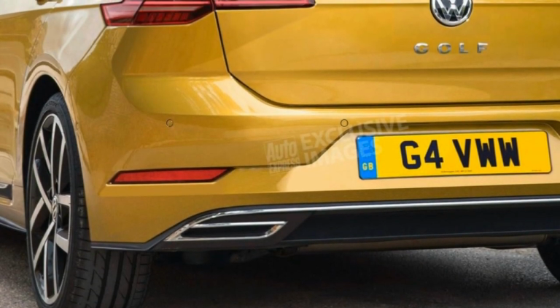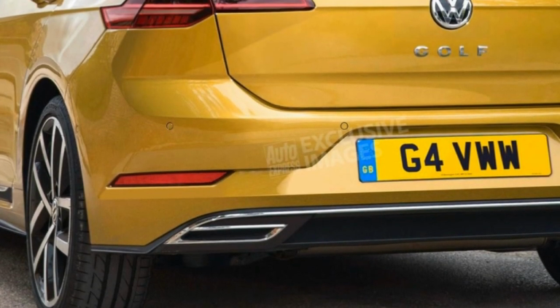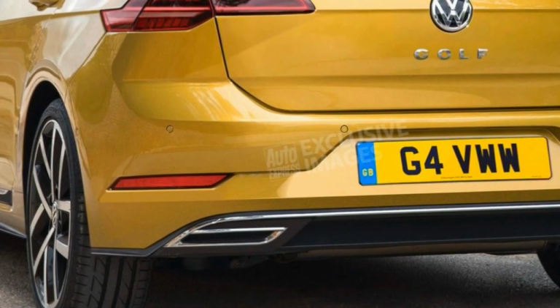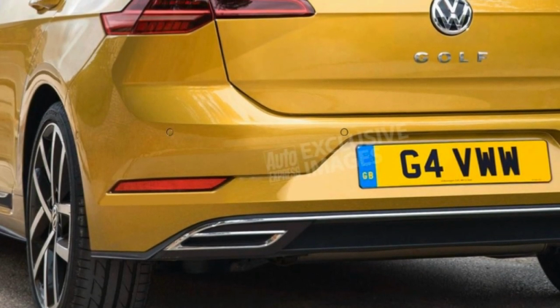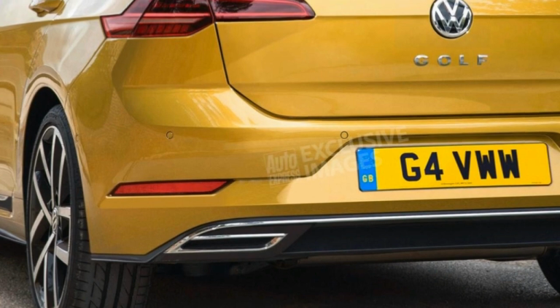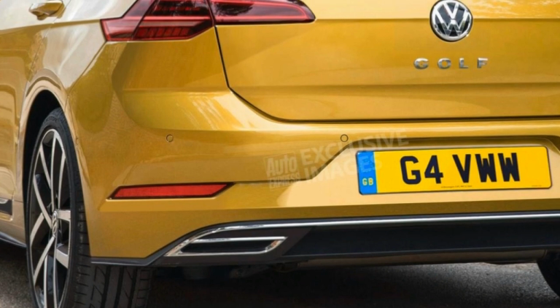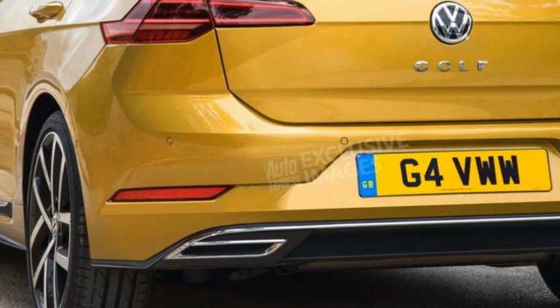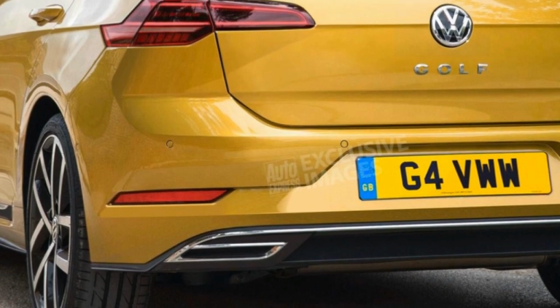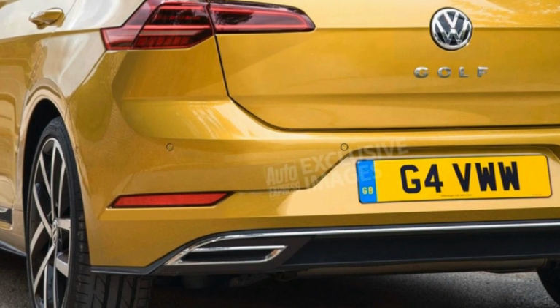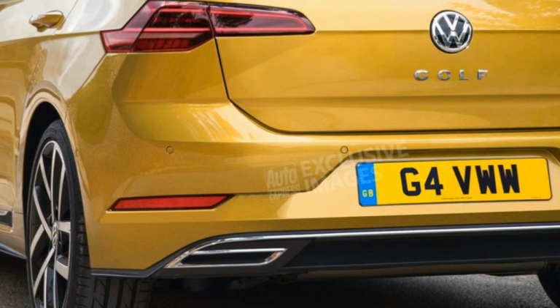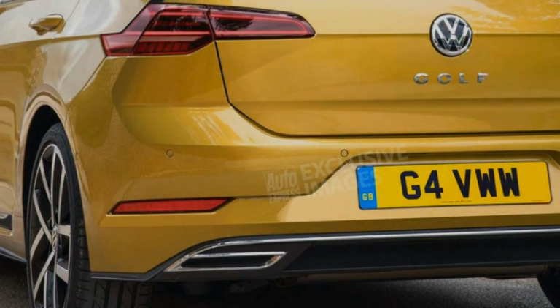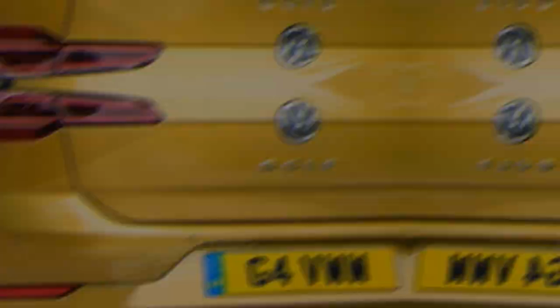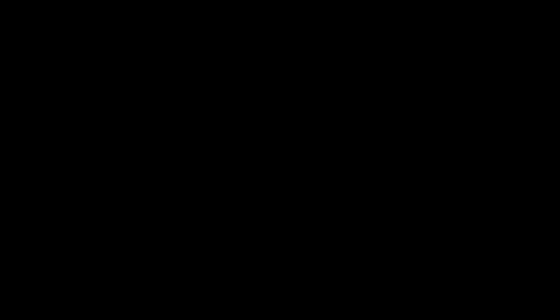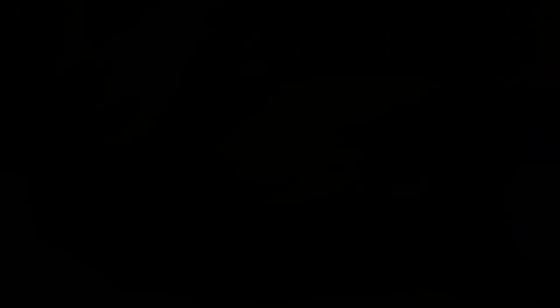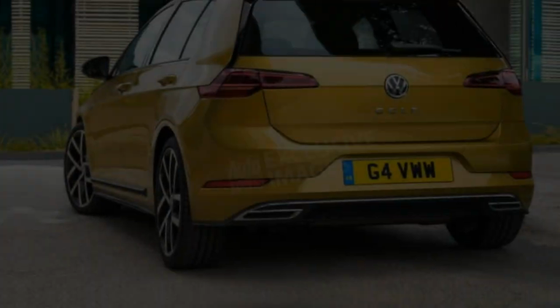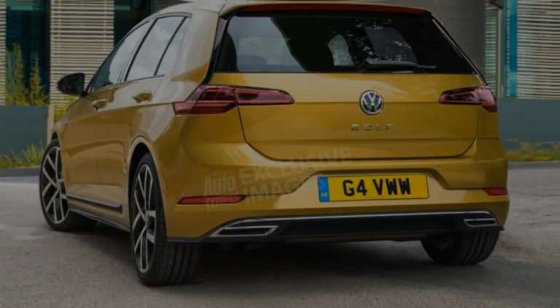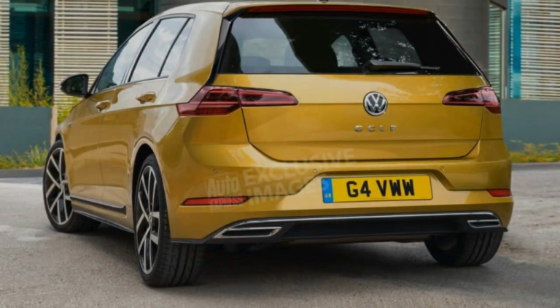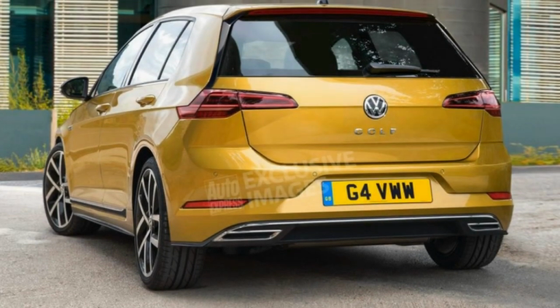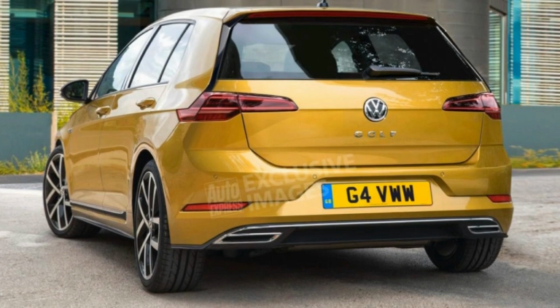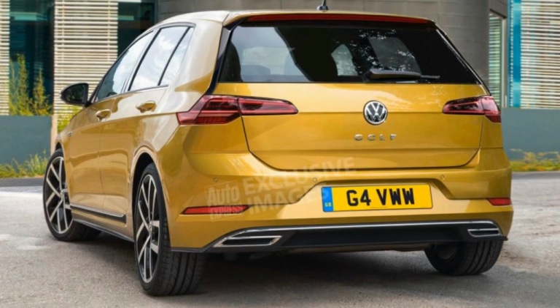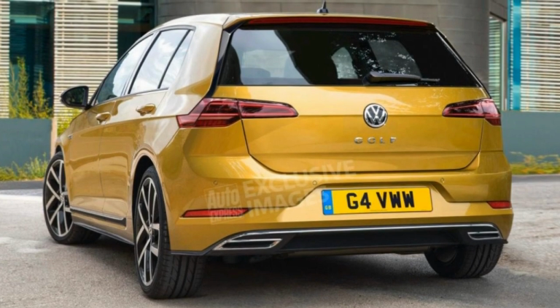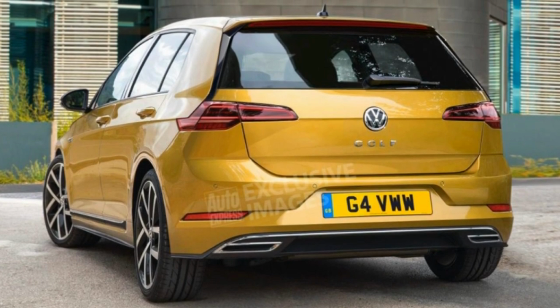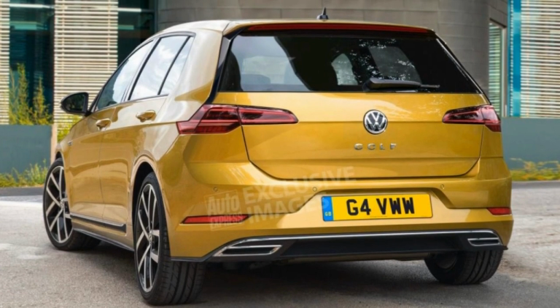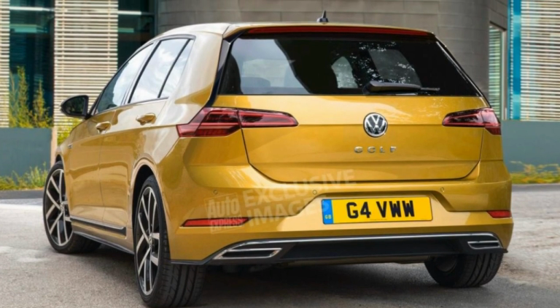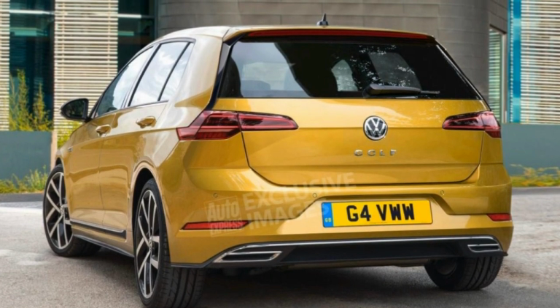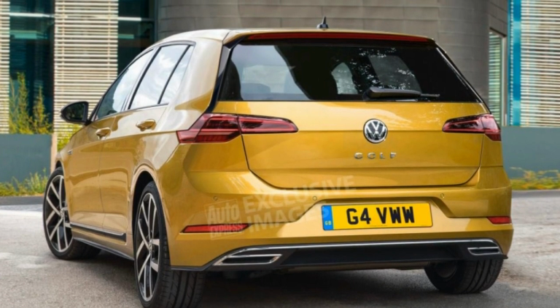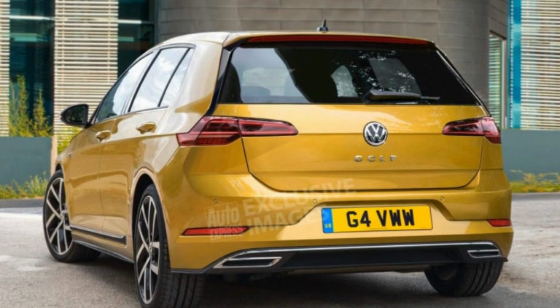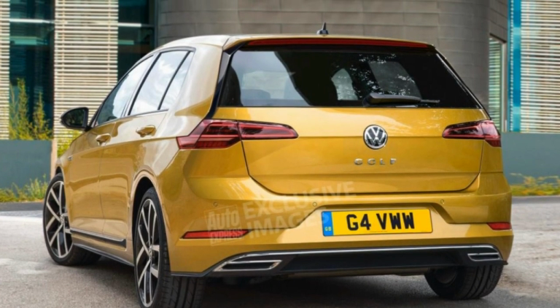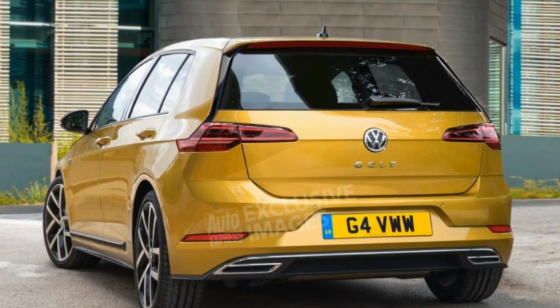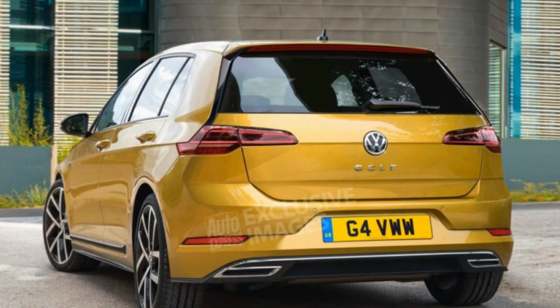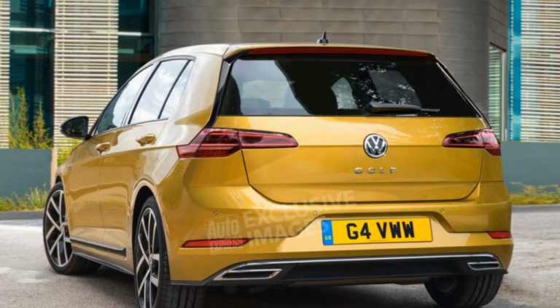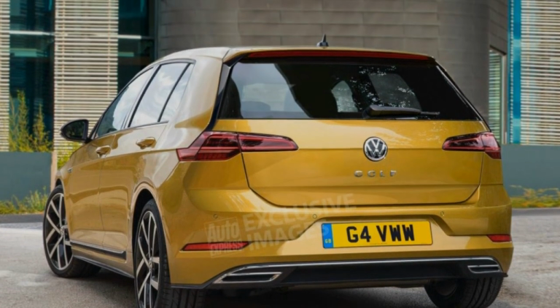Where it goes, other cars — including the rest of the Volkswagen range — will follow. Due to be revealed at the 2019 Frankfurt Motor Show, Volkswagen is said to be taking a conservative approach to the Golf's exterior looks.